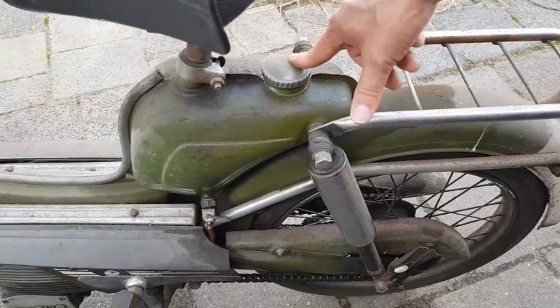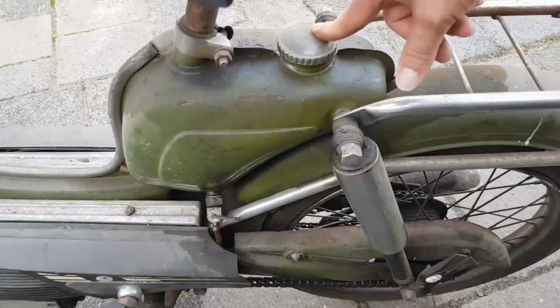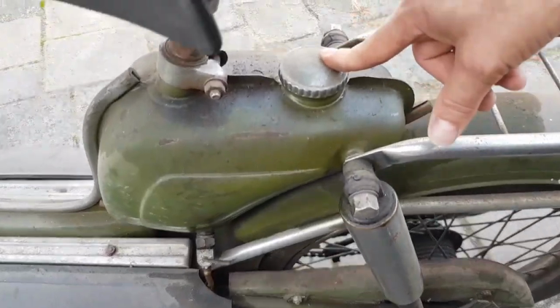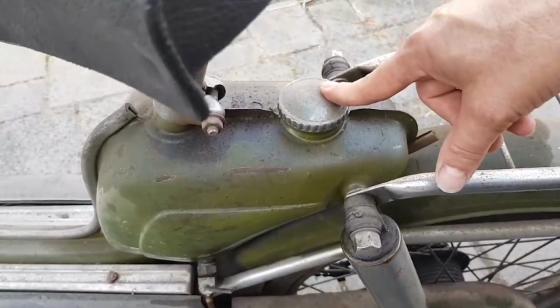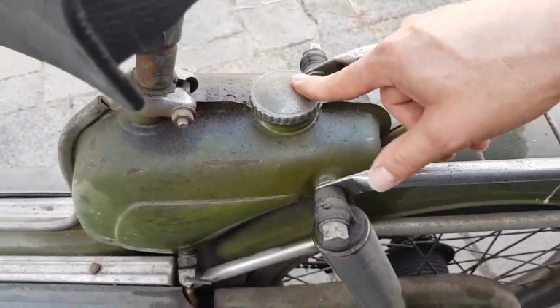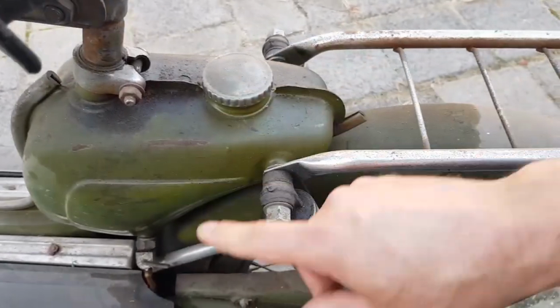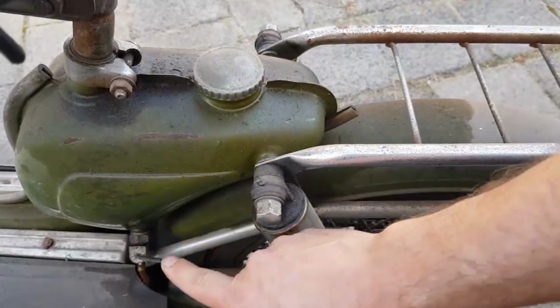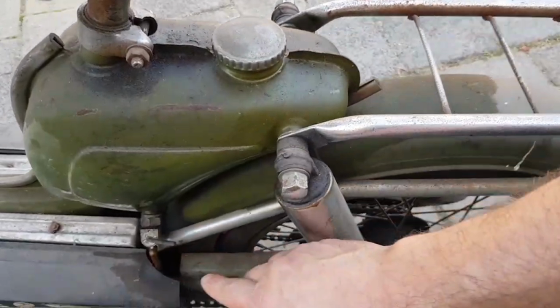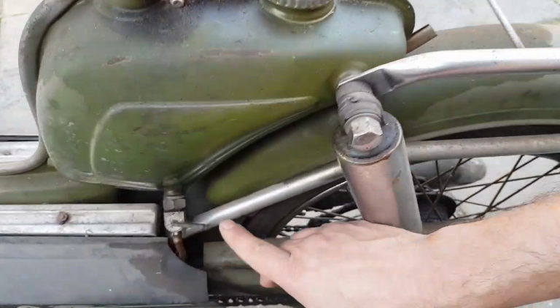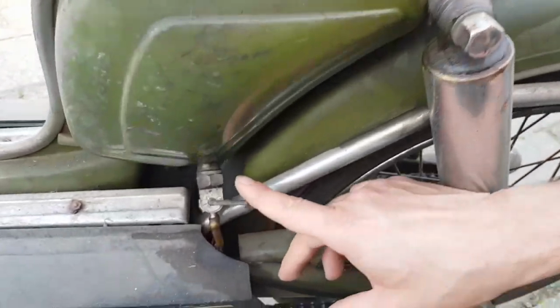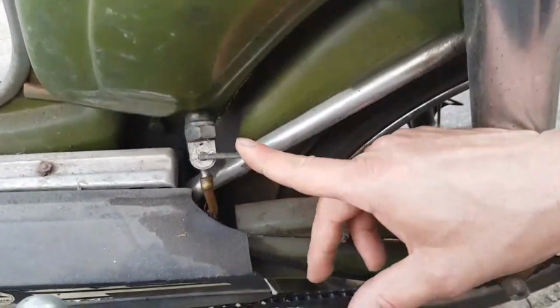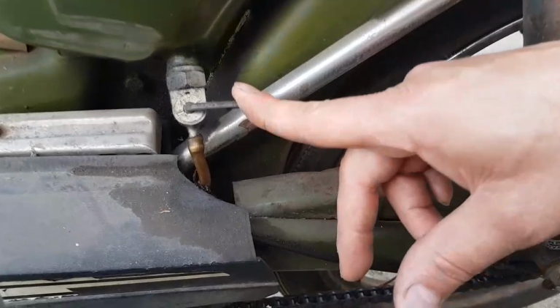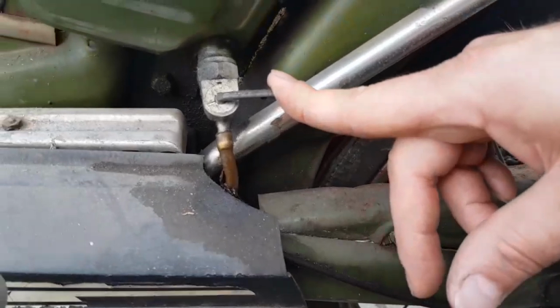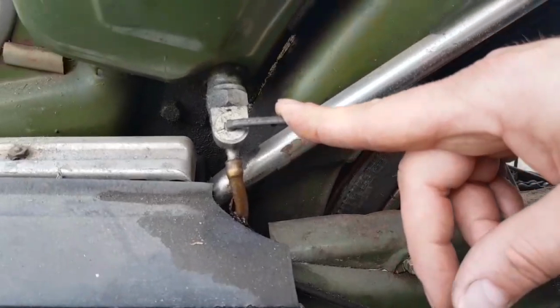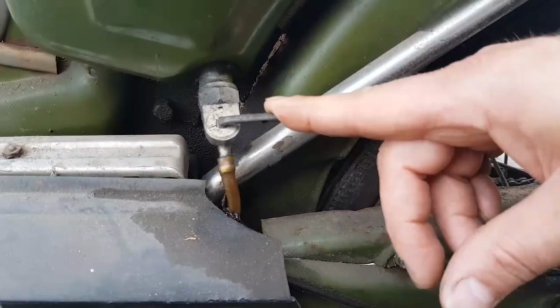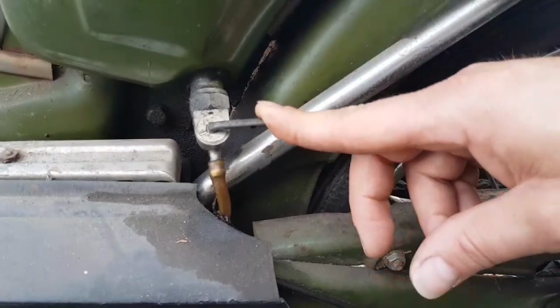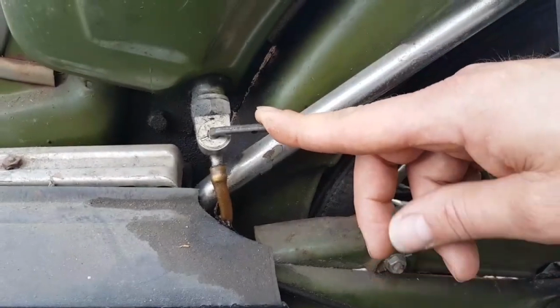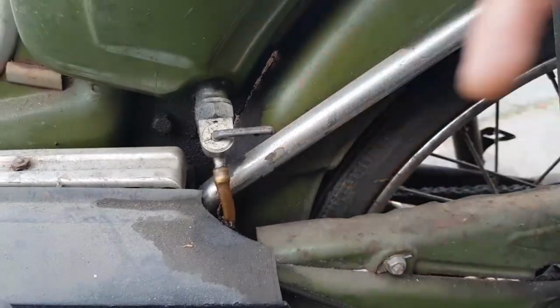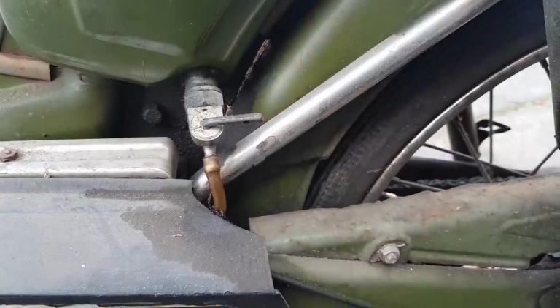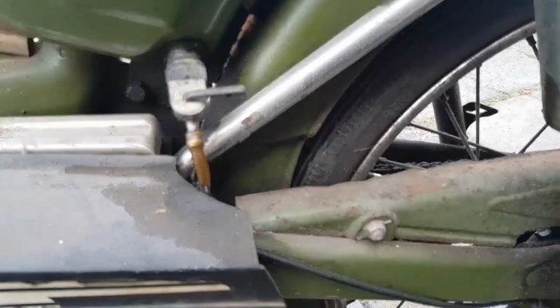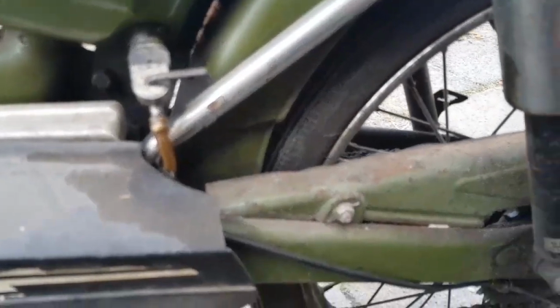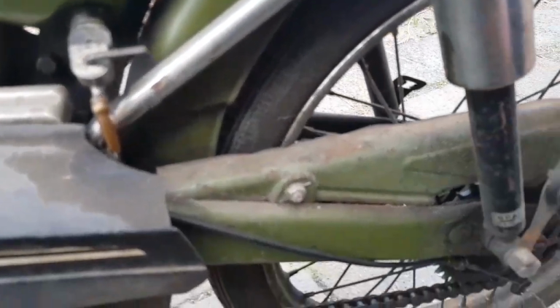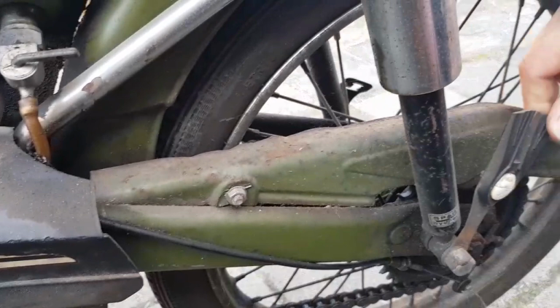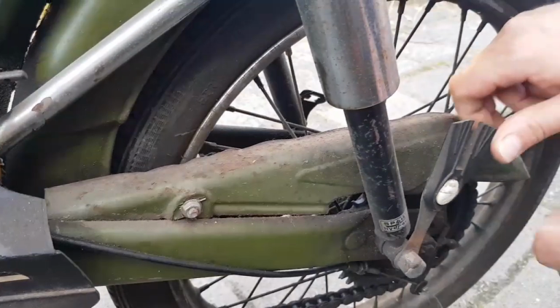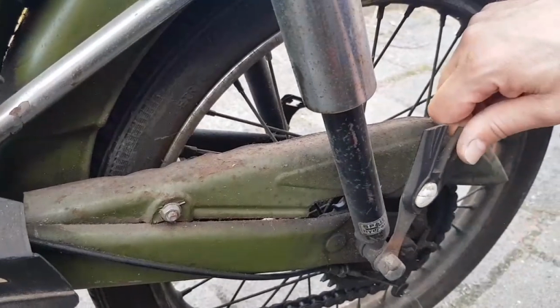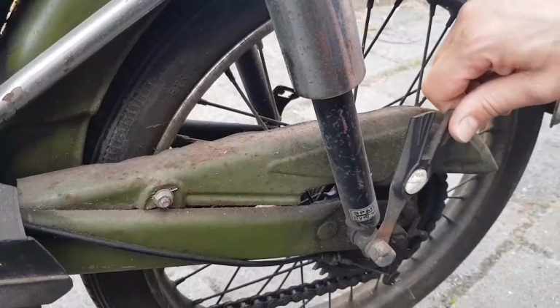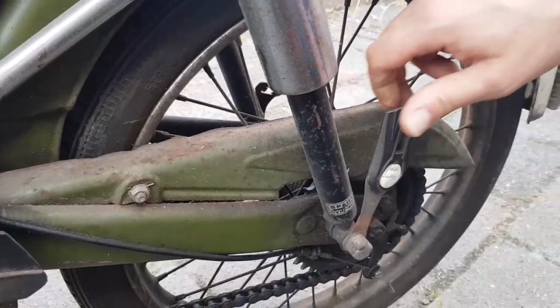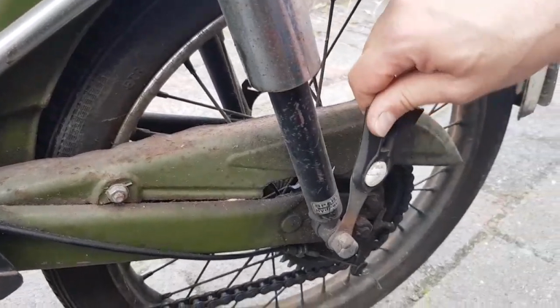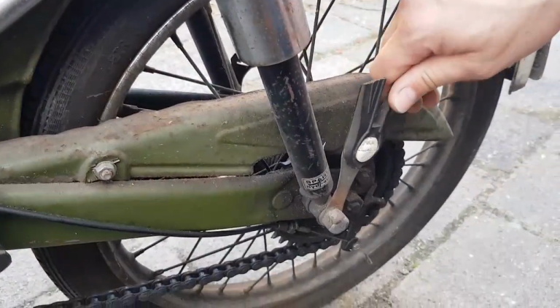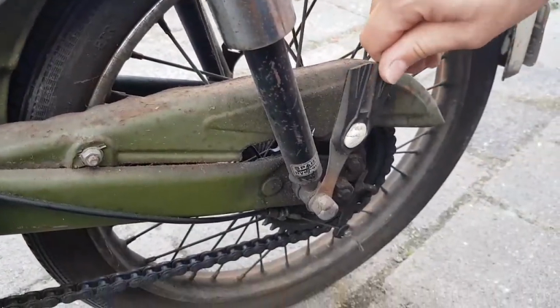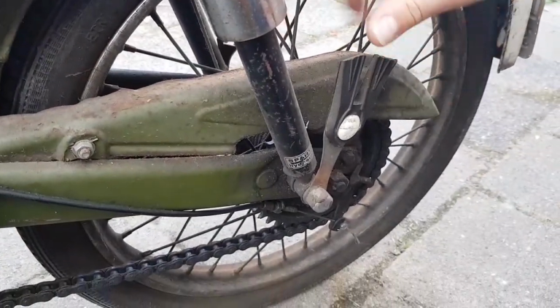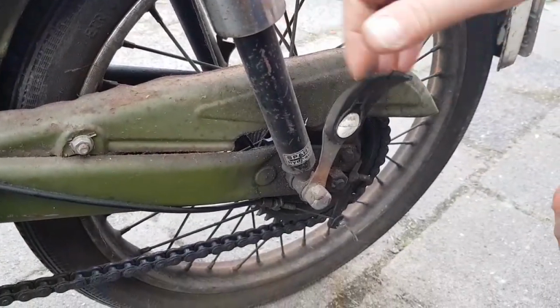This one is for the fuel, and this one opens the fuel to the engine. Normally it has a luggage holder, but this one is broken.